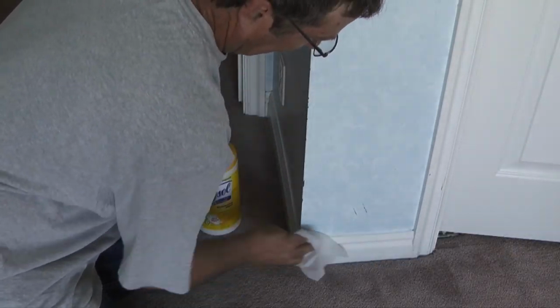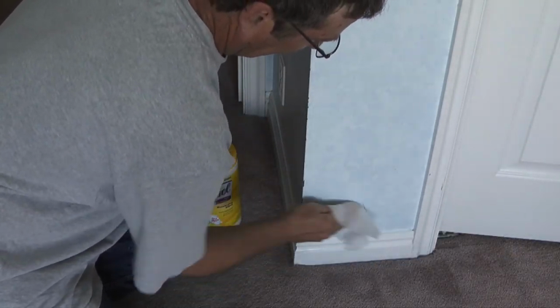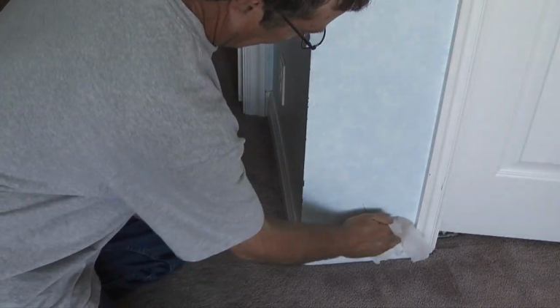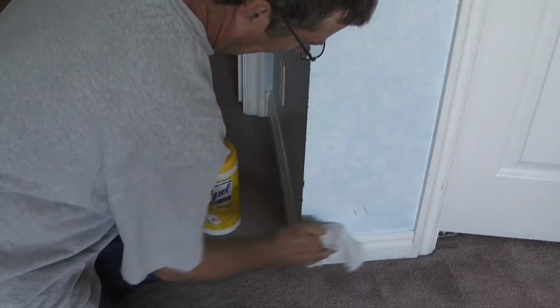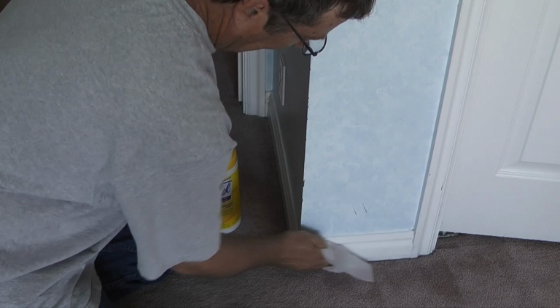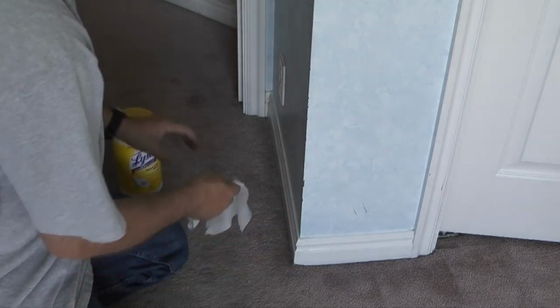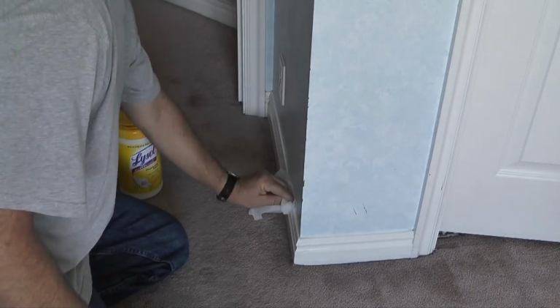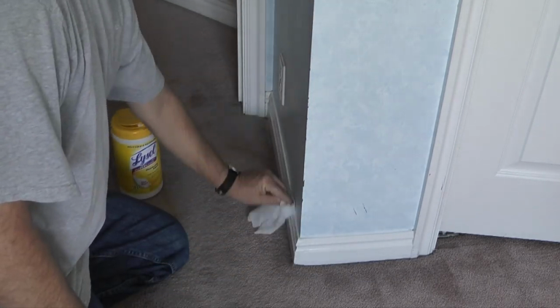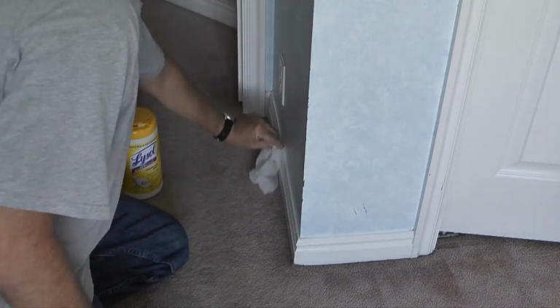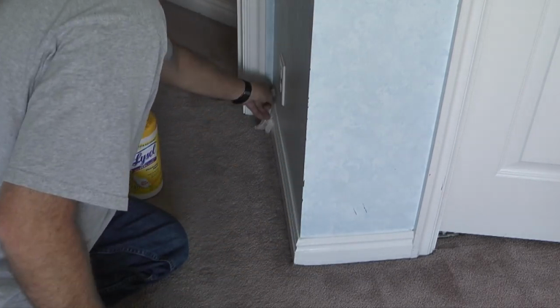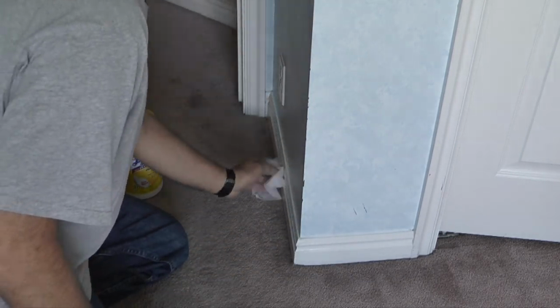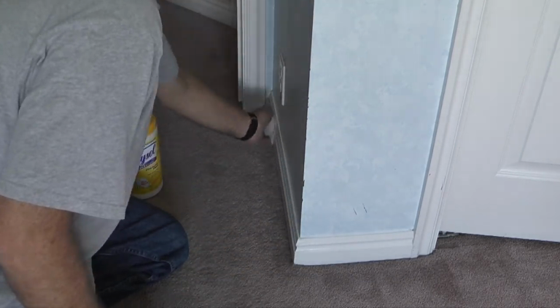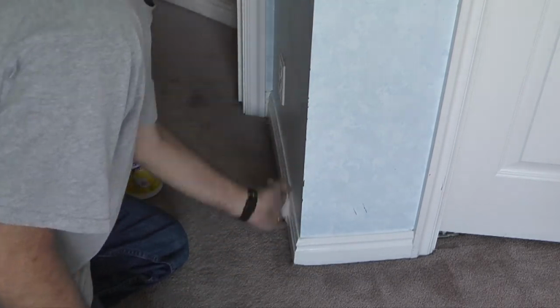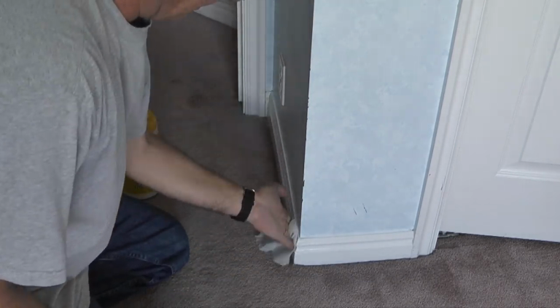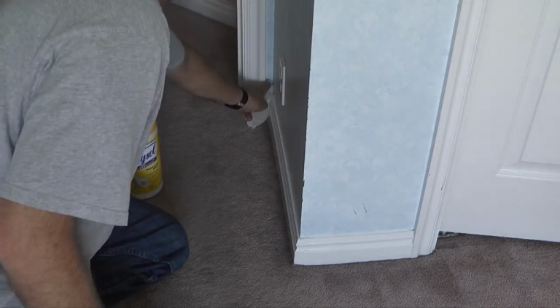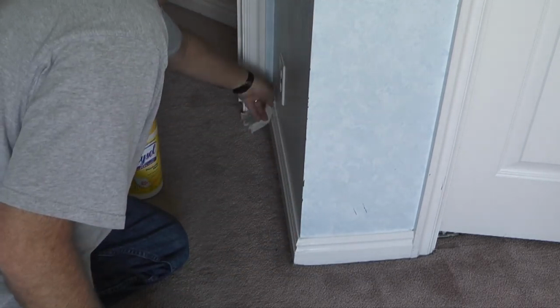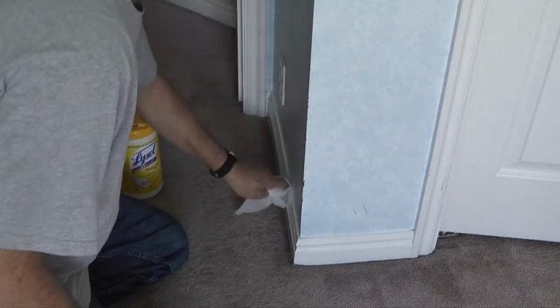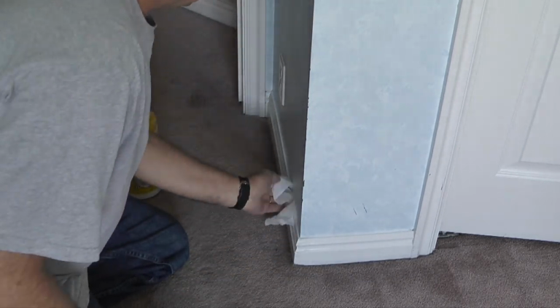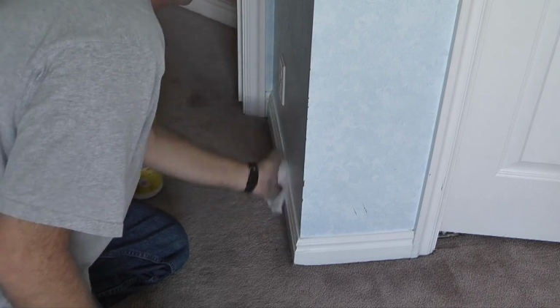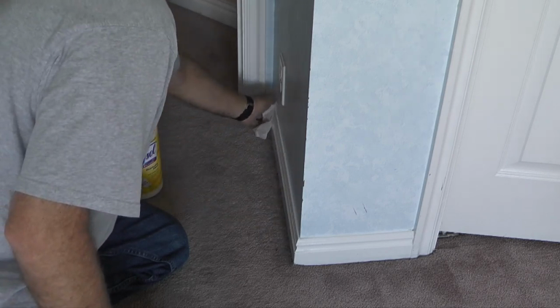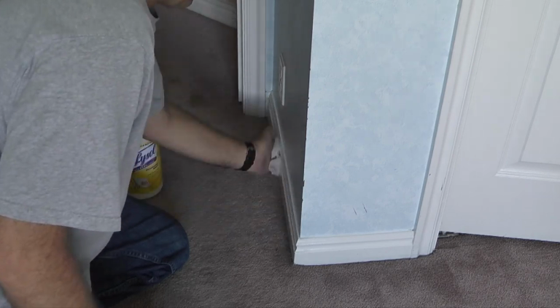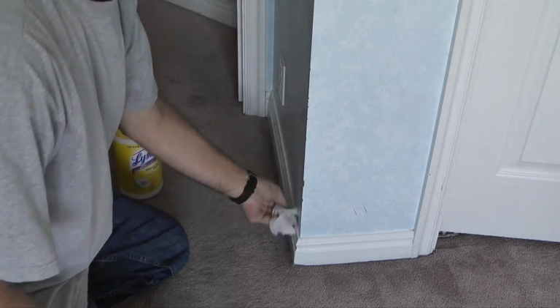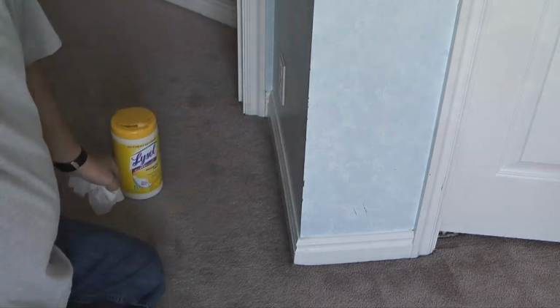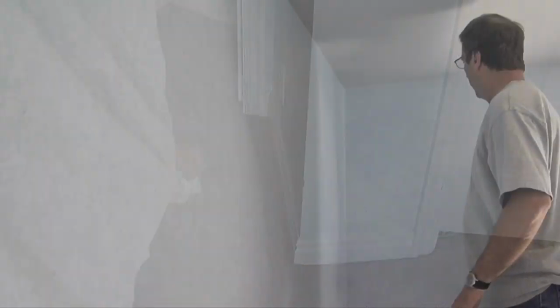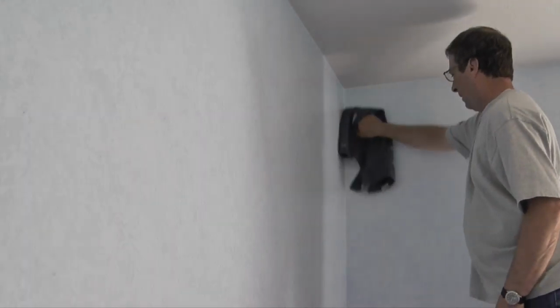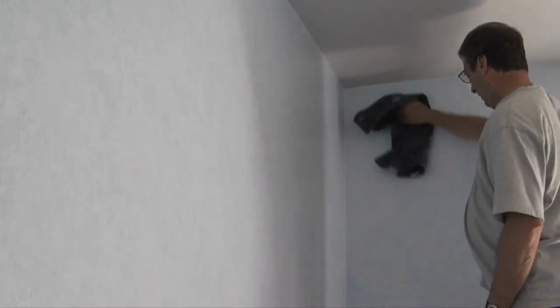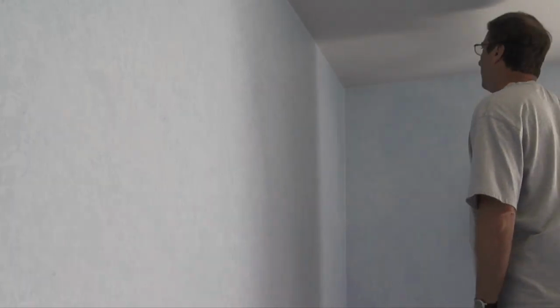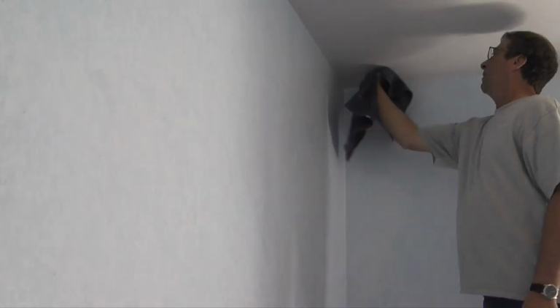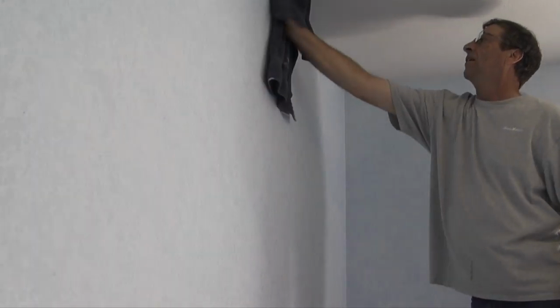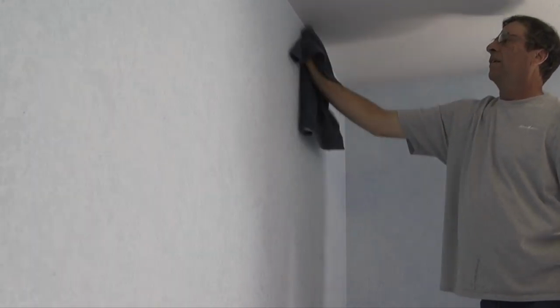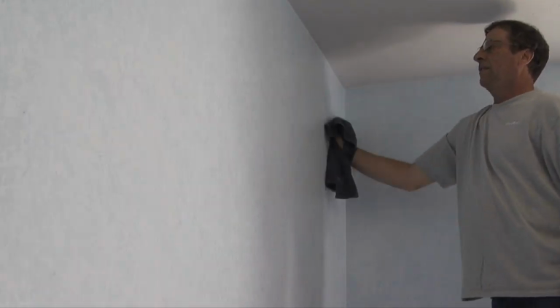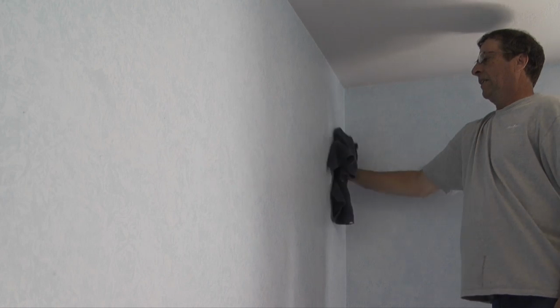The wall plates are removed, the window blinds and clothes rod are removed, the wall anchors, brackets, and nails are removed, and the walls are clean. In the next video, I'll look at patching holes in the walls.